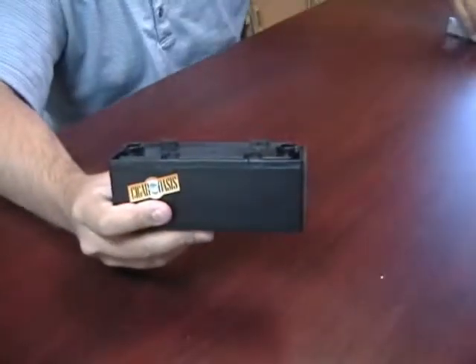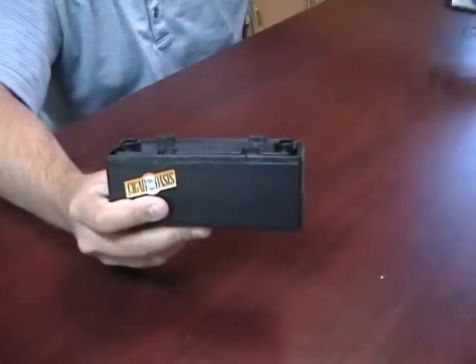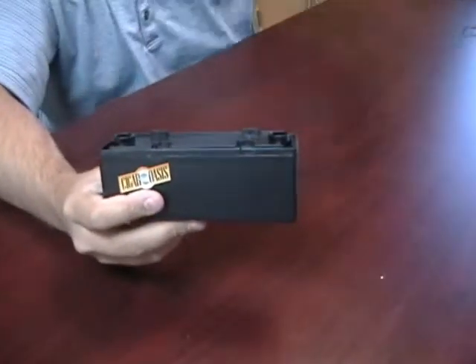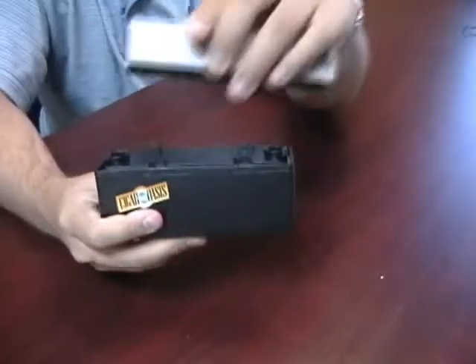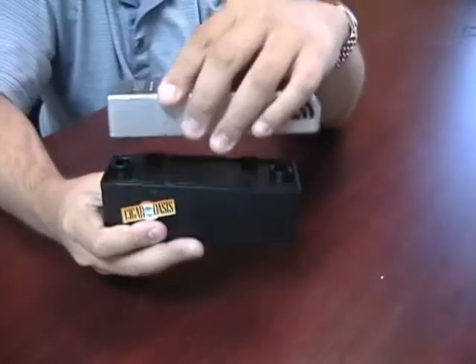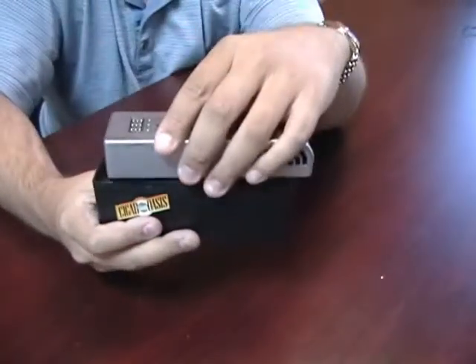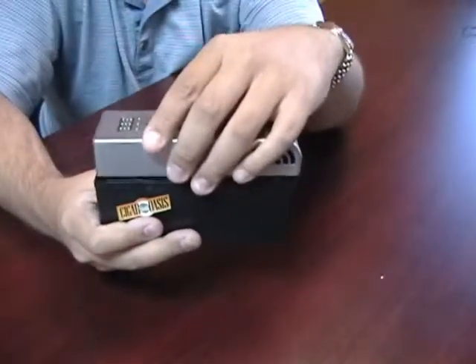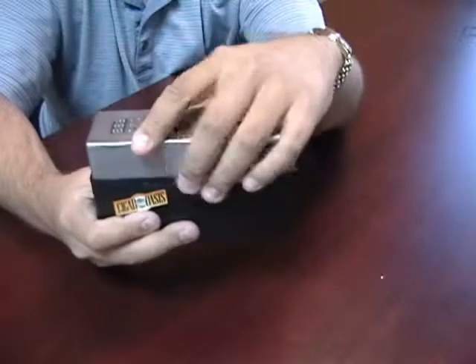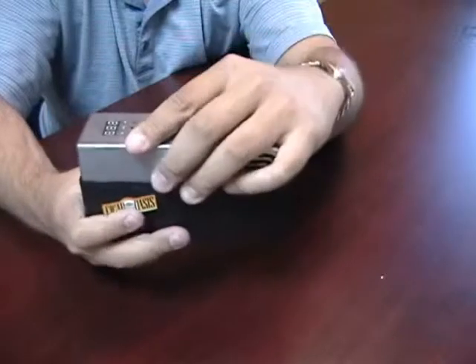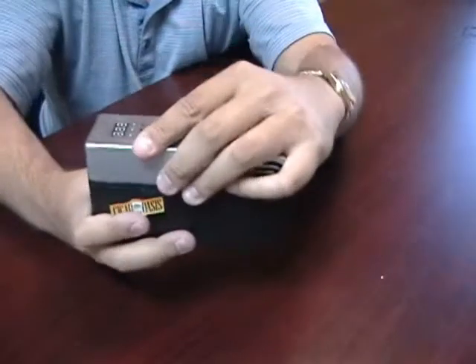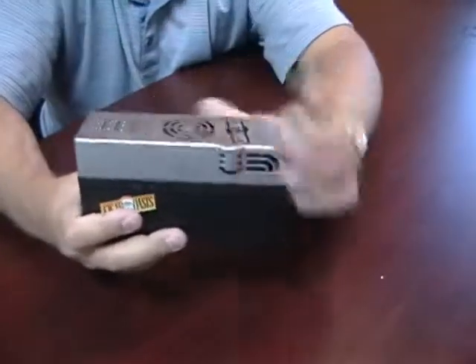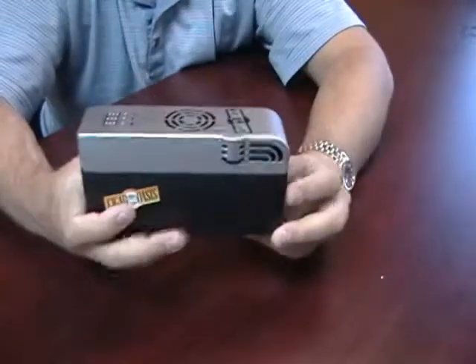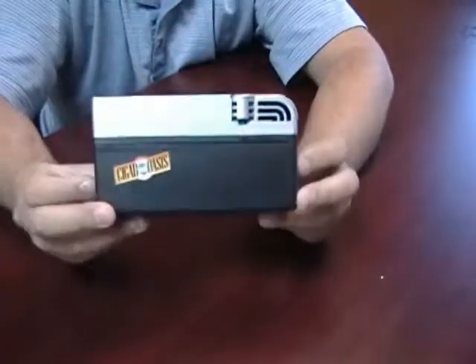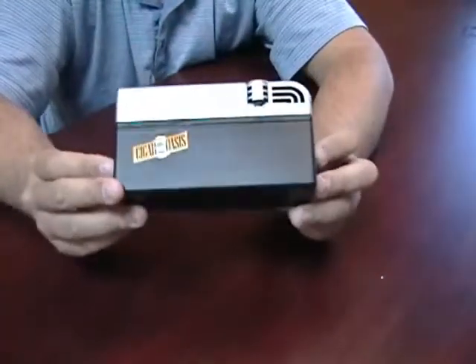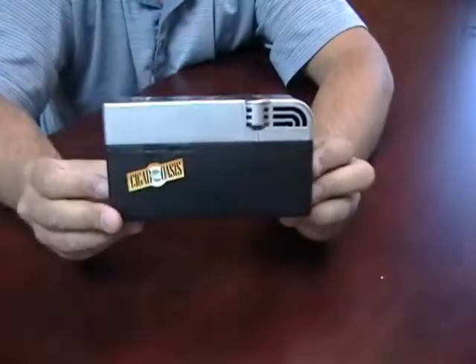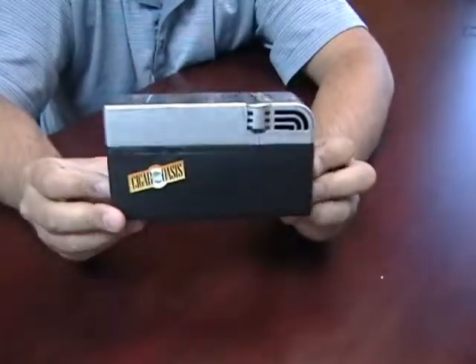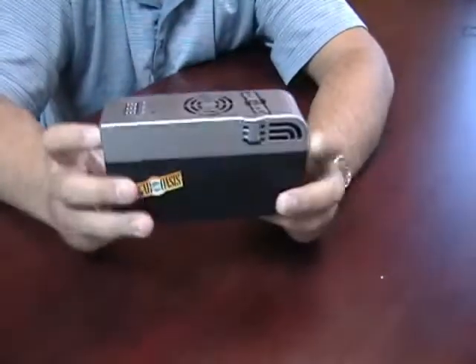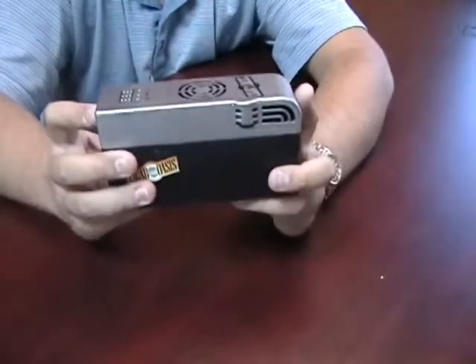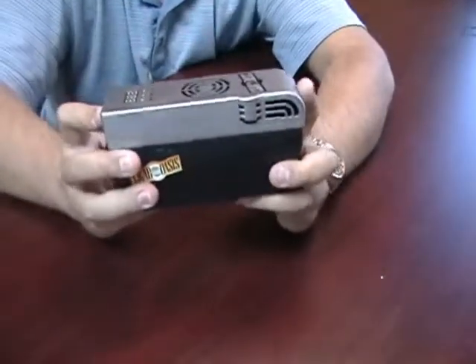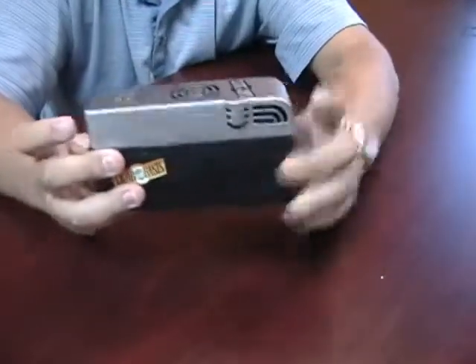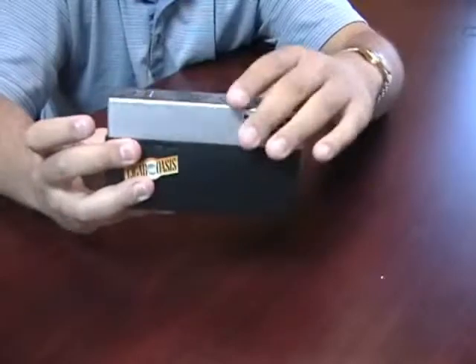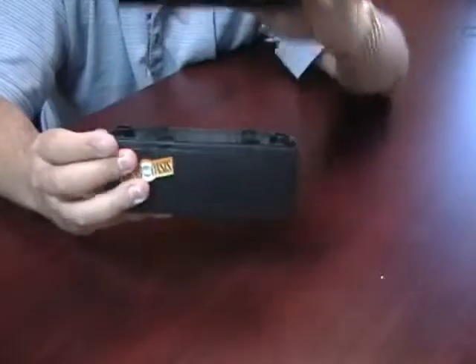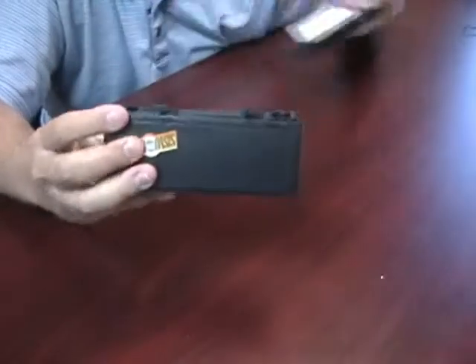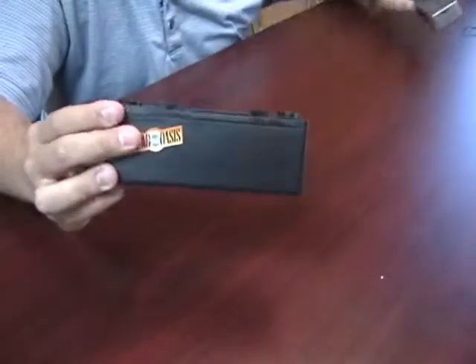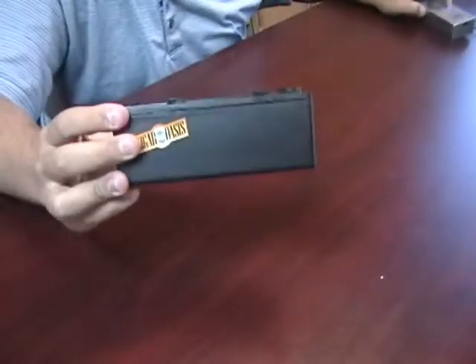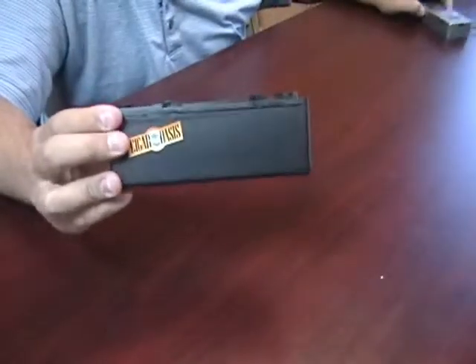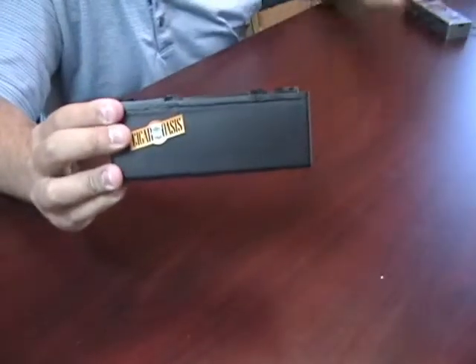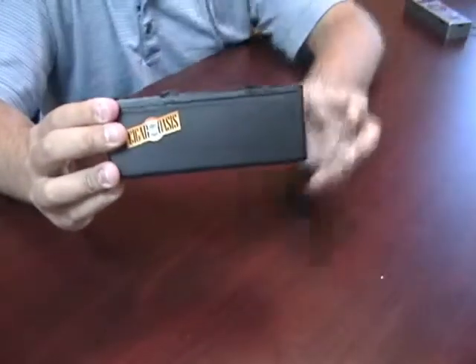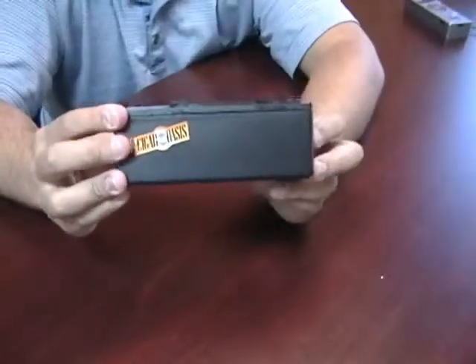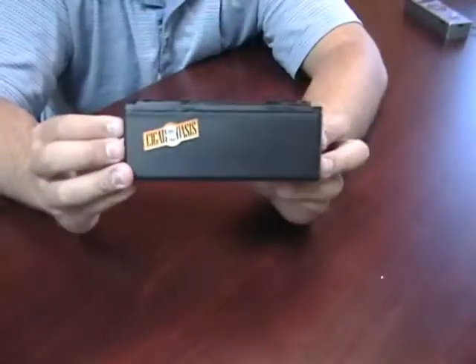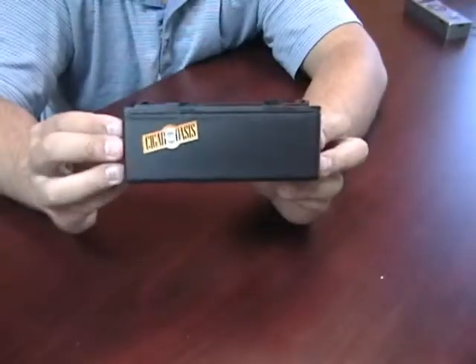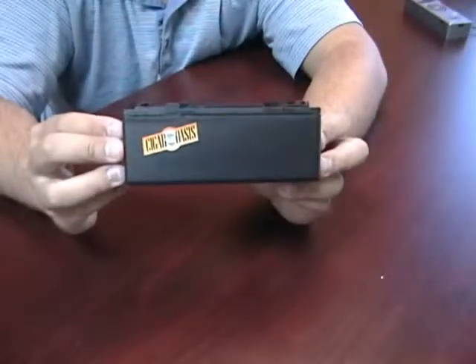To use, you're going to take your Oasis control top, snap it in place, and put it inside your humidor. This is the Cigar Oasis XL Replacement Water Cartridge.